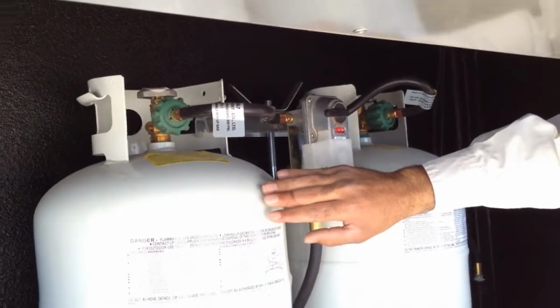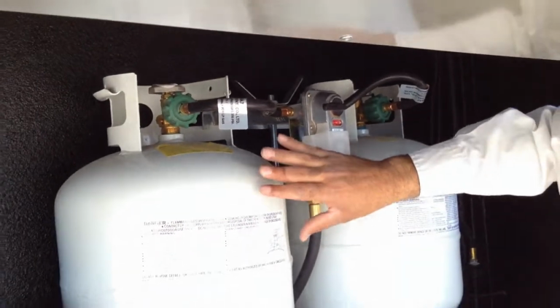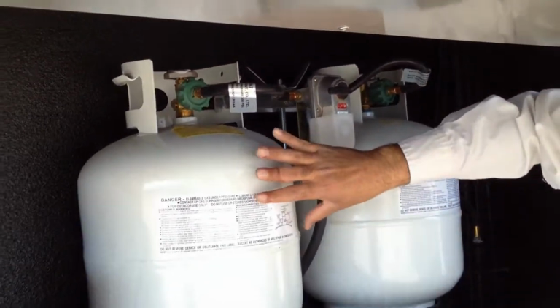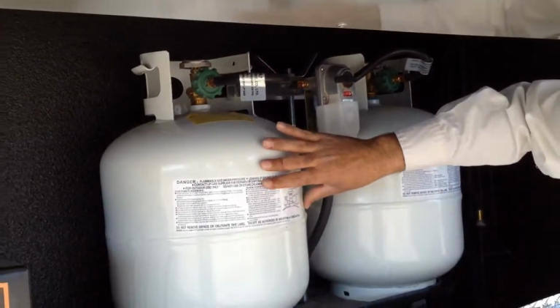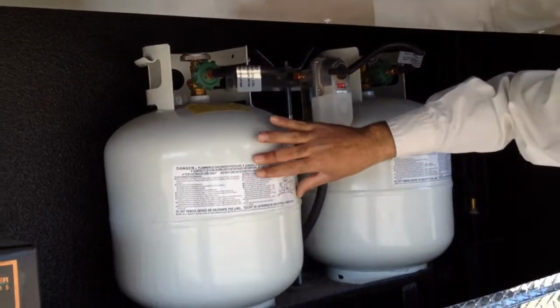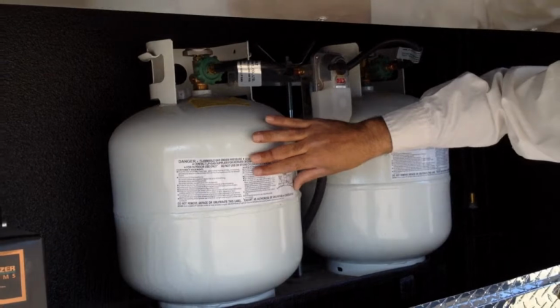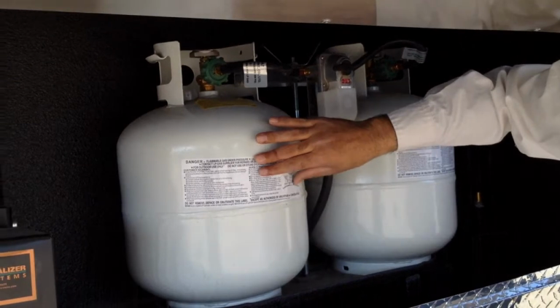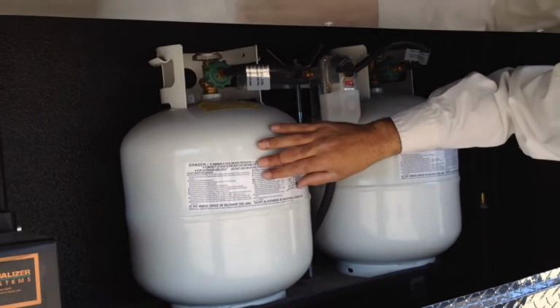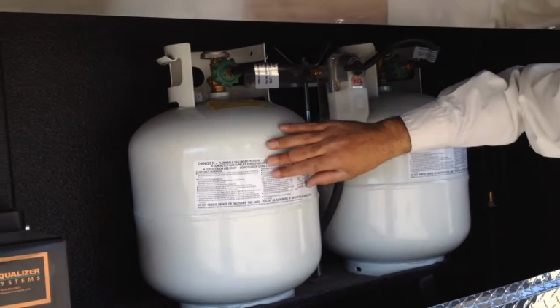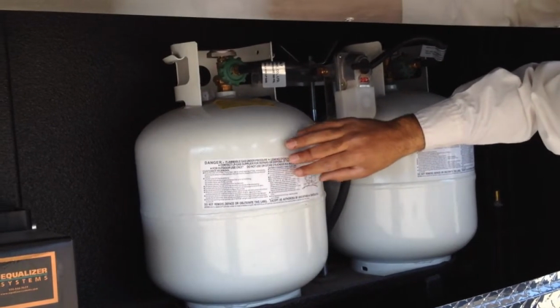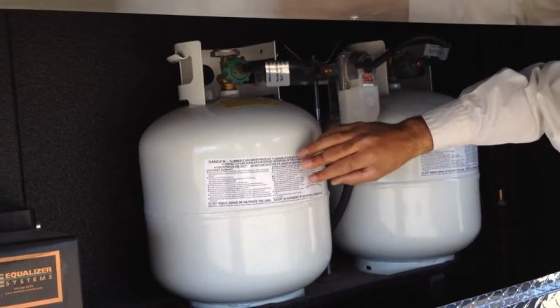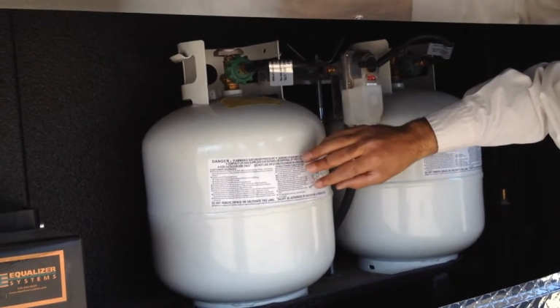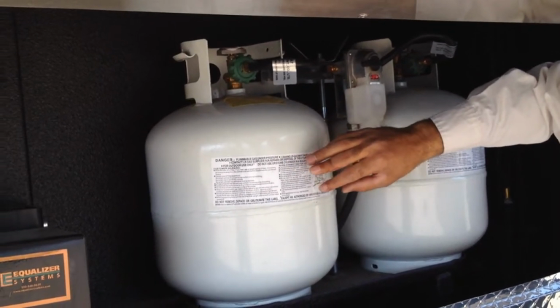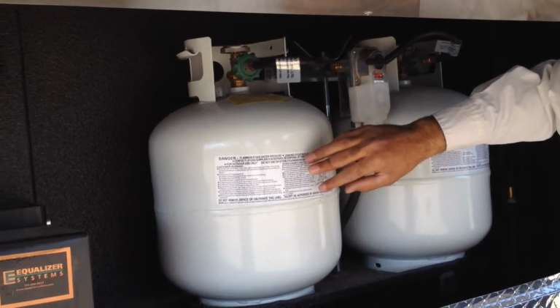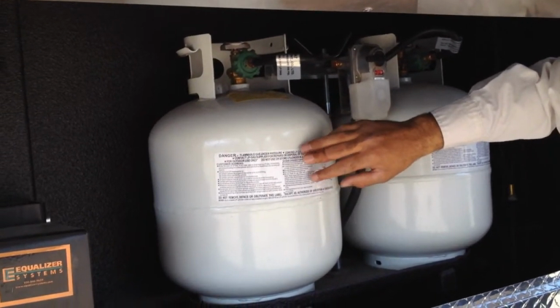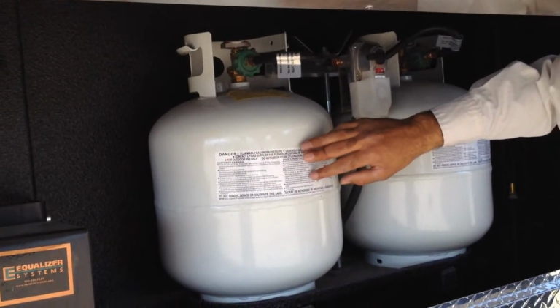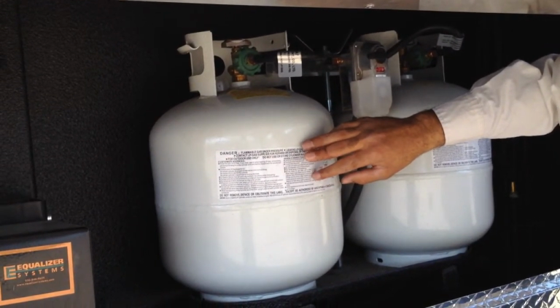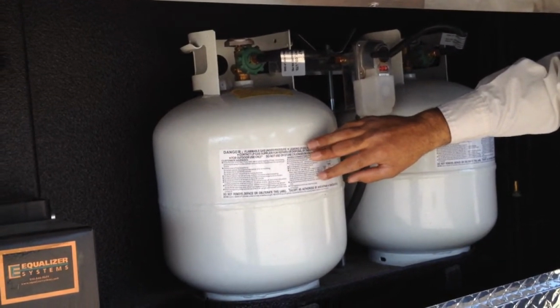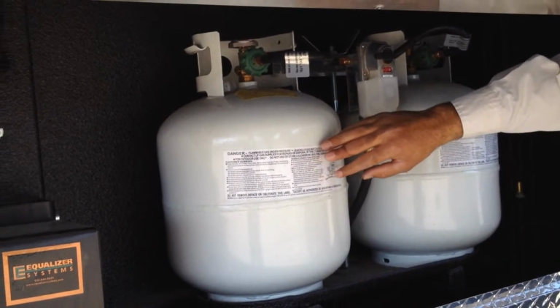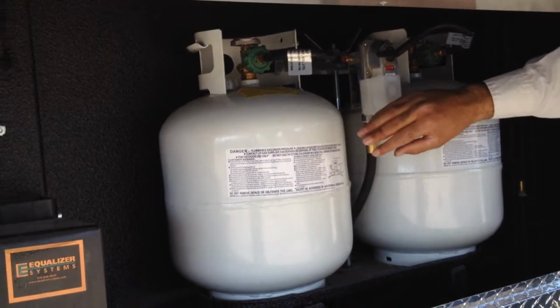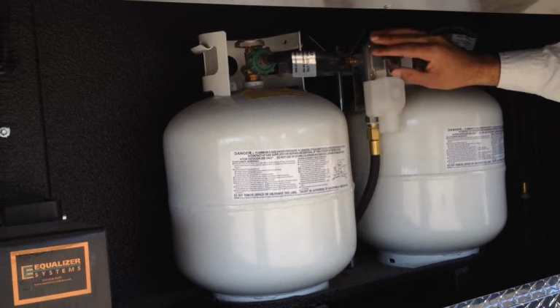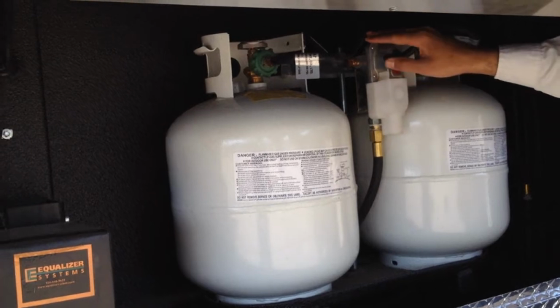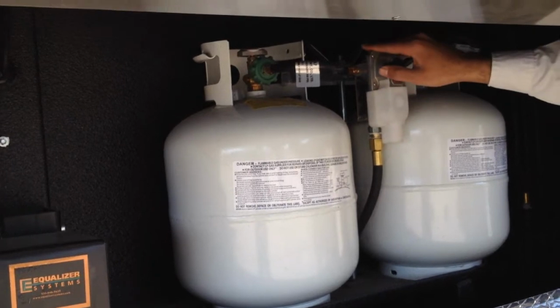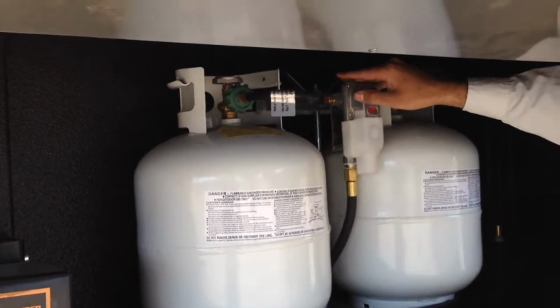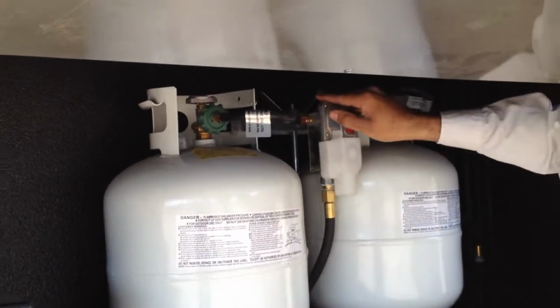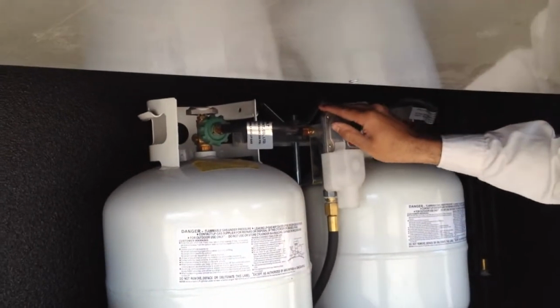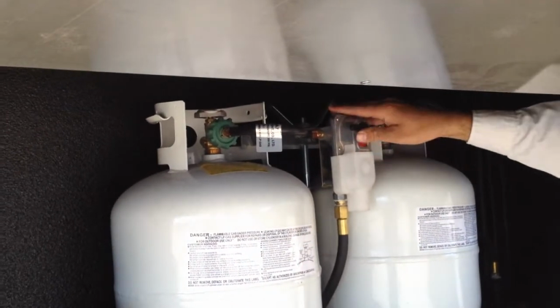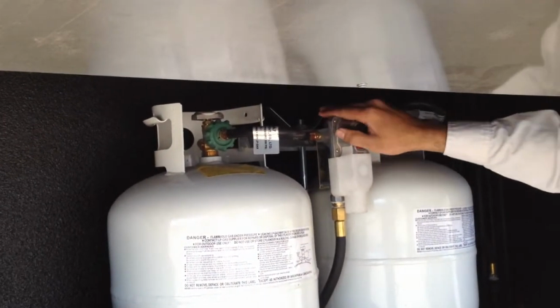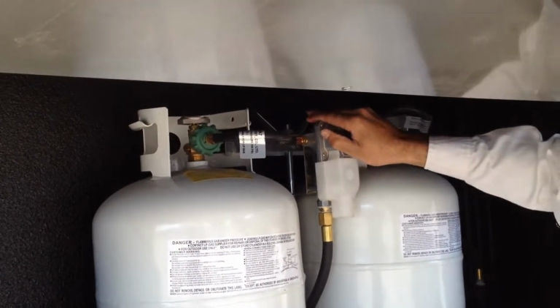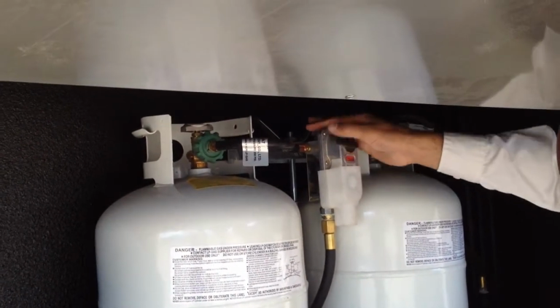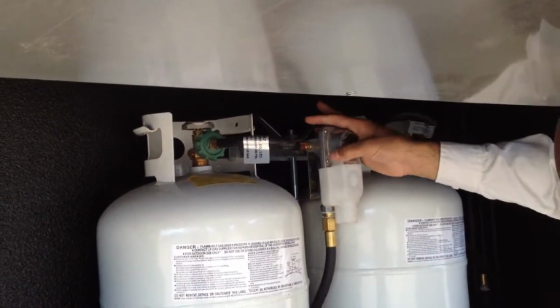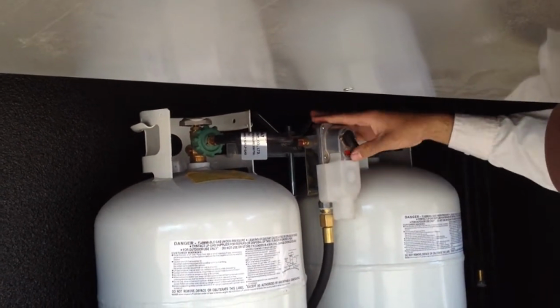After this tank has gone through all of its gas, you're going to have to come out here and manually switch to your other tank.